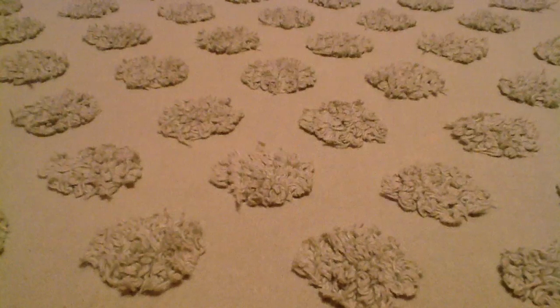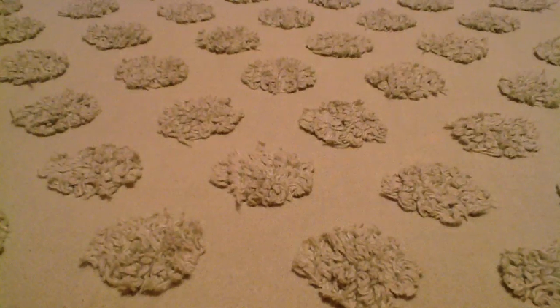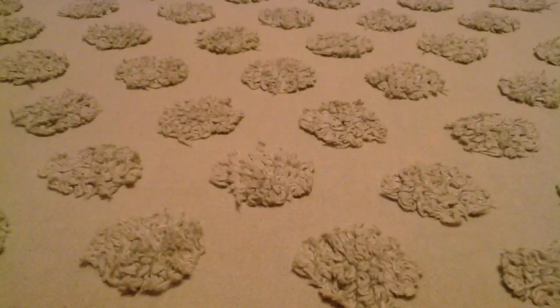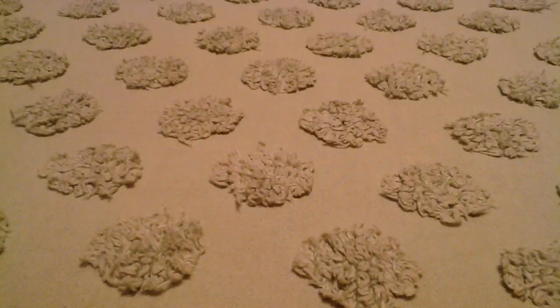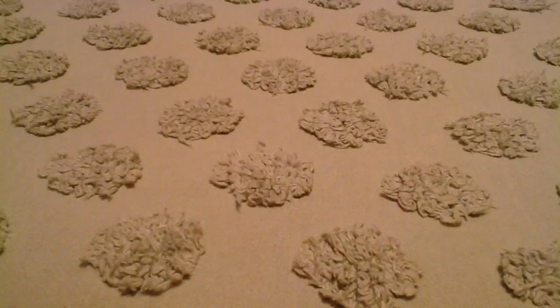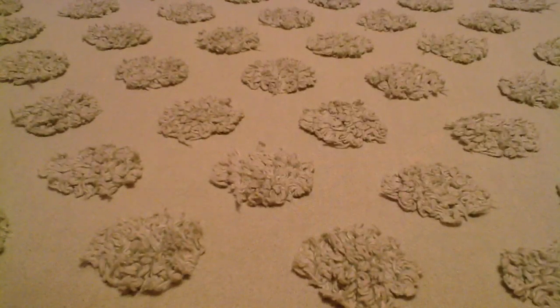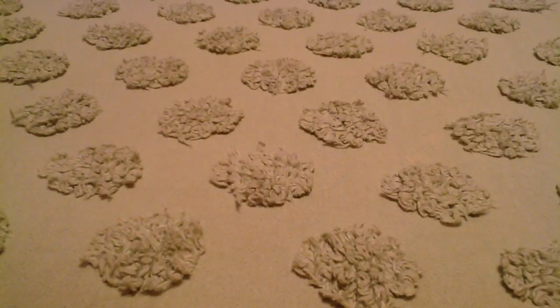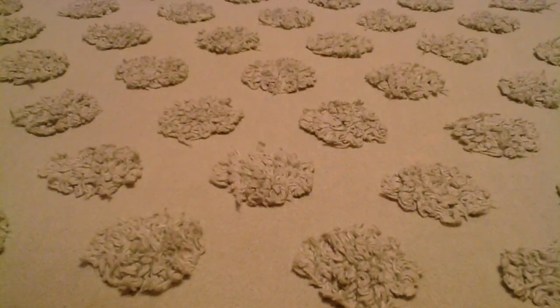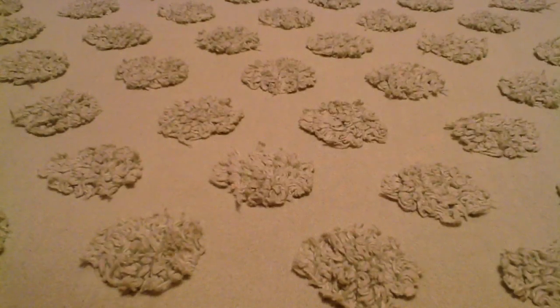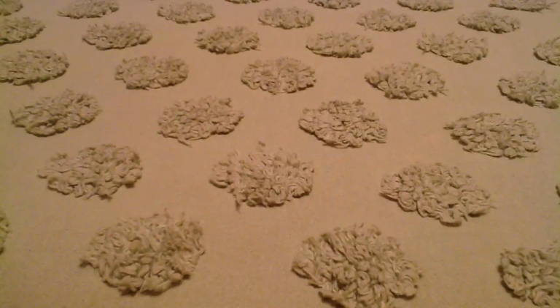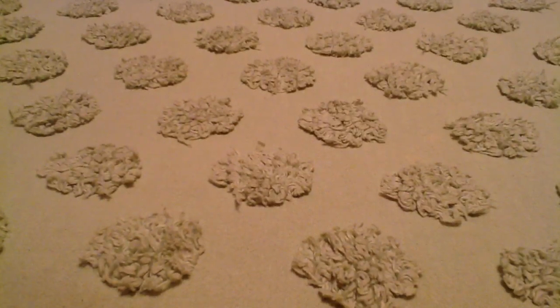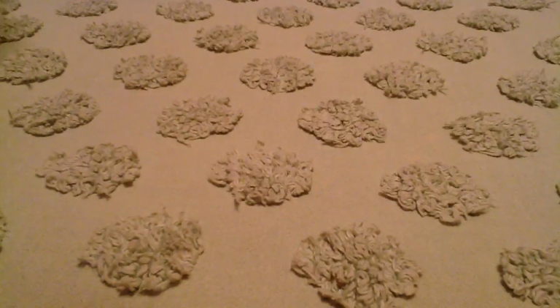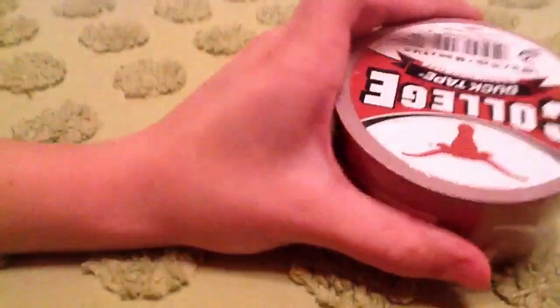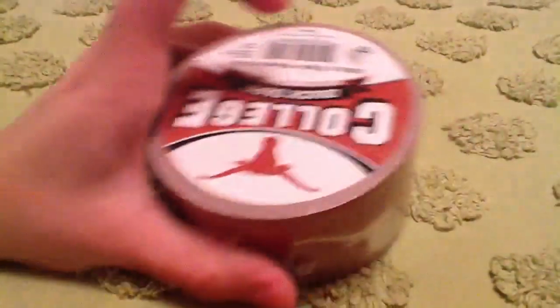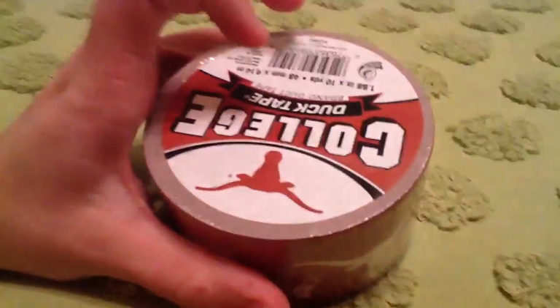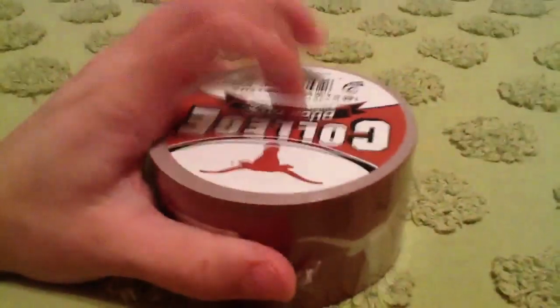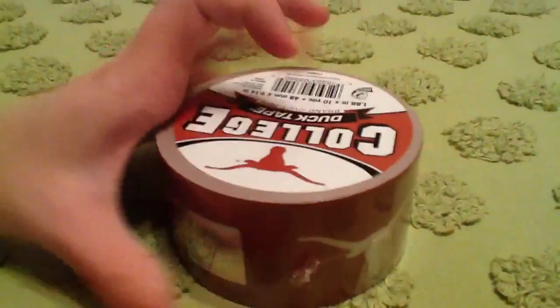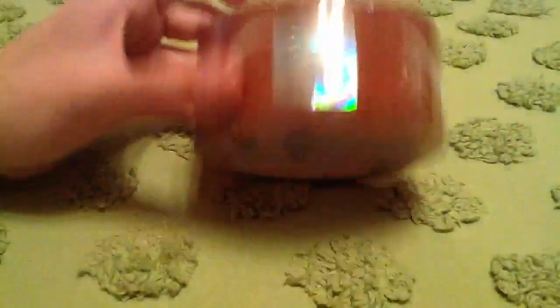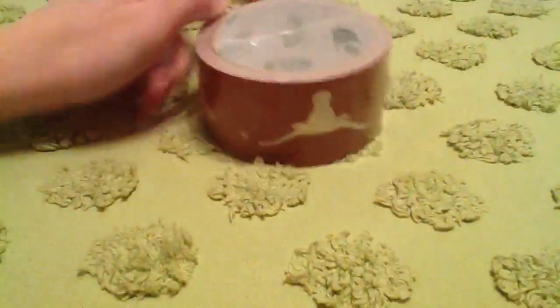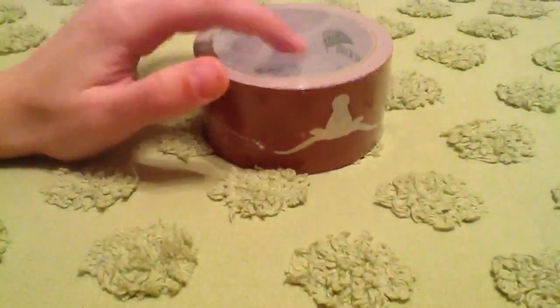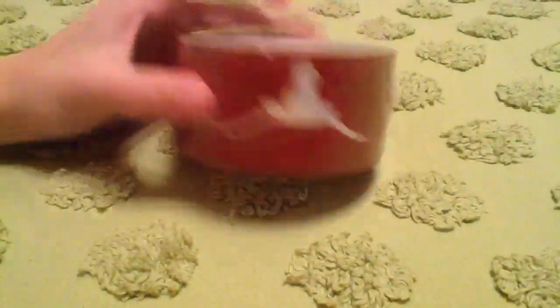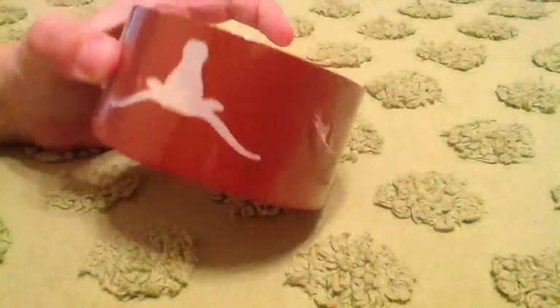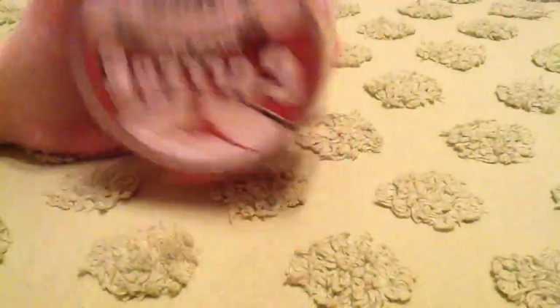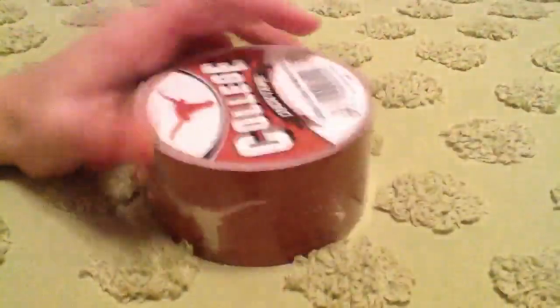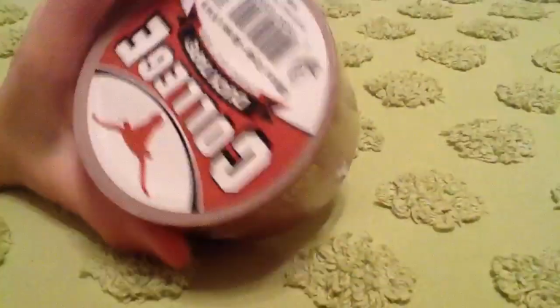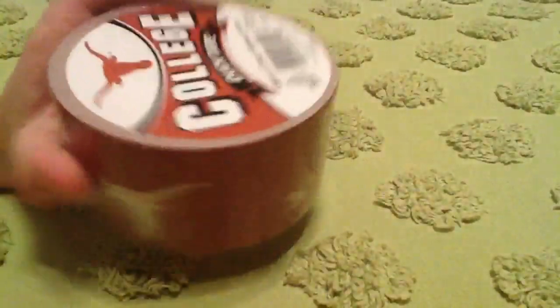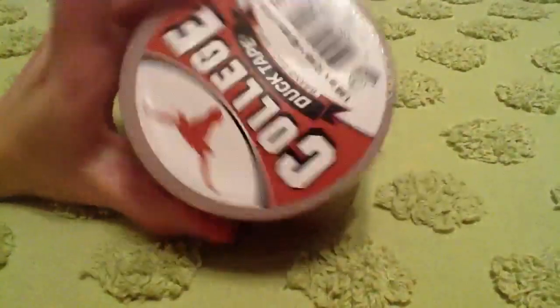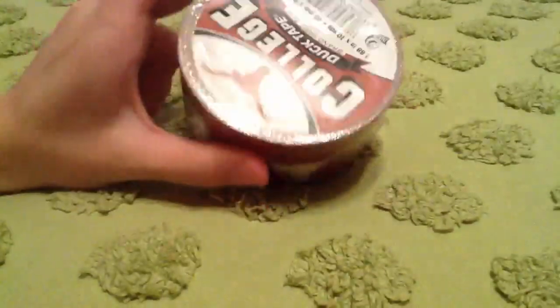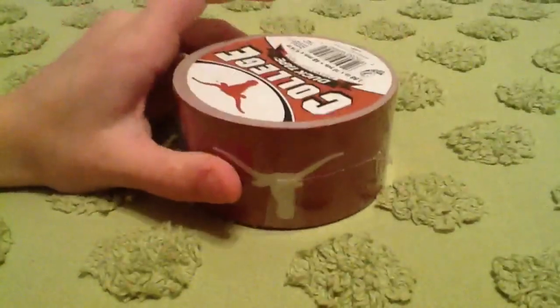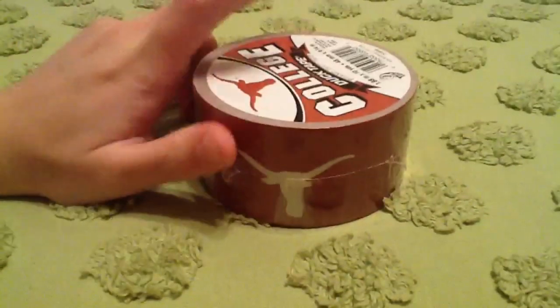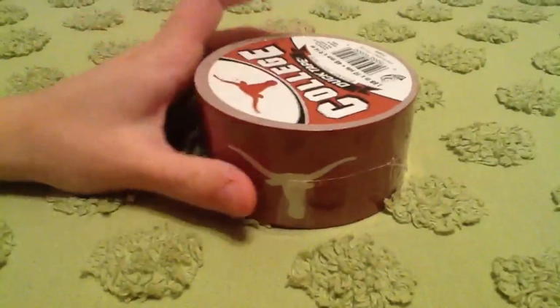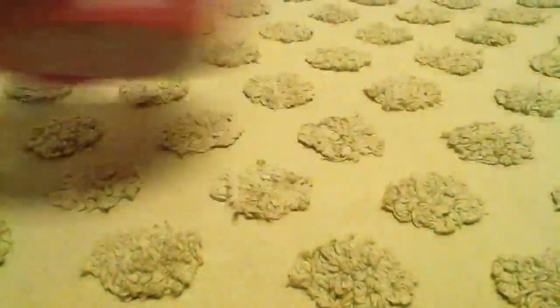Hey everyone, it's Duct Tape Rock 7 here and I want to show you my Duct Tape Haul. First, at Target I got some Texas Longhorns College Duct Tape. I only got one from Target and then I got five from Michaels.